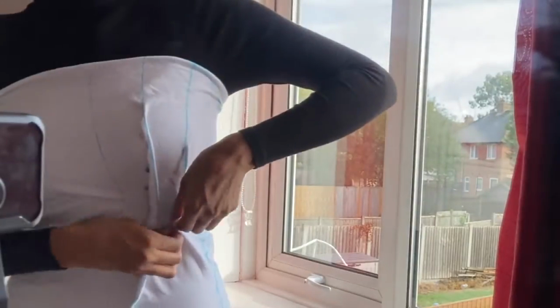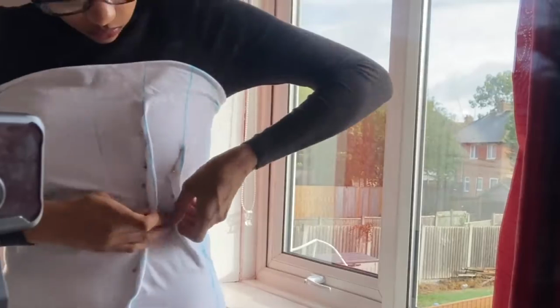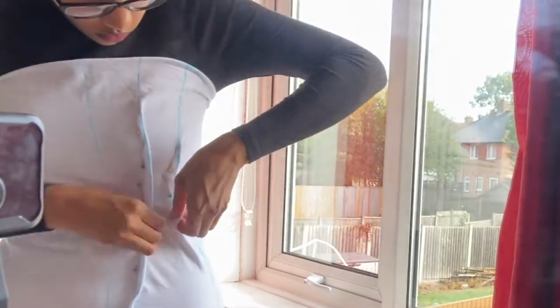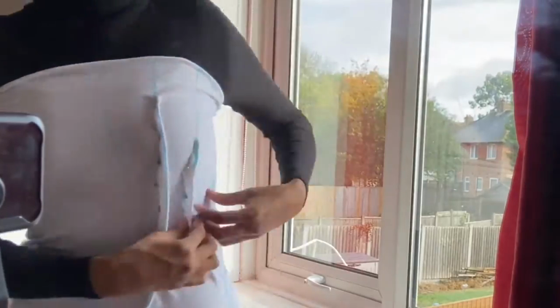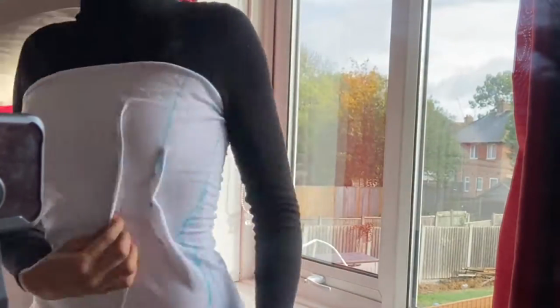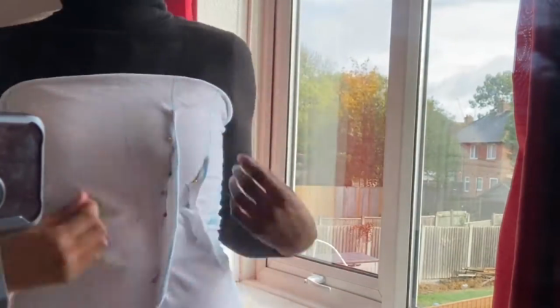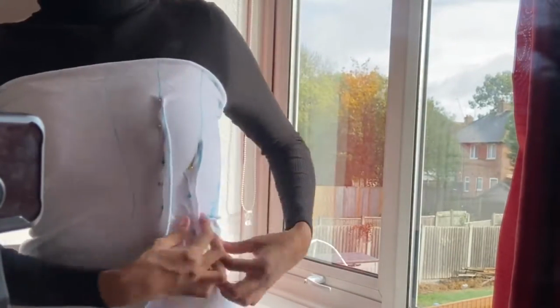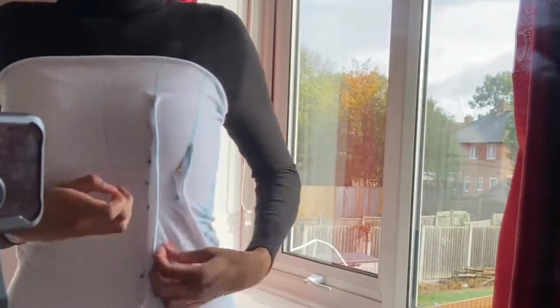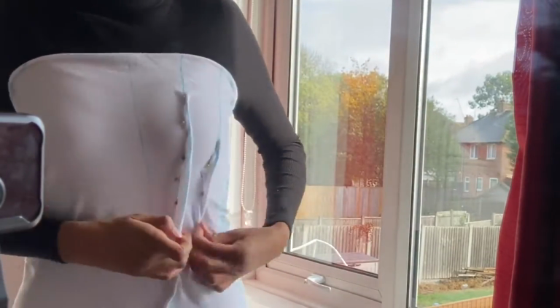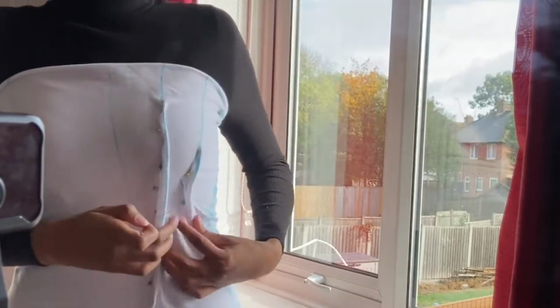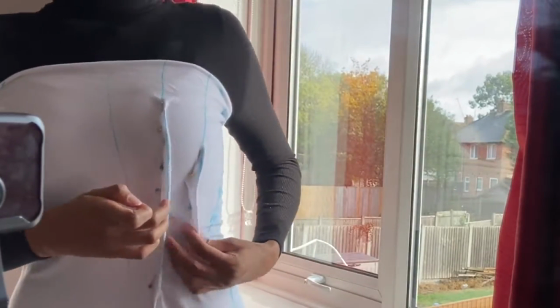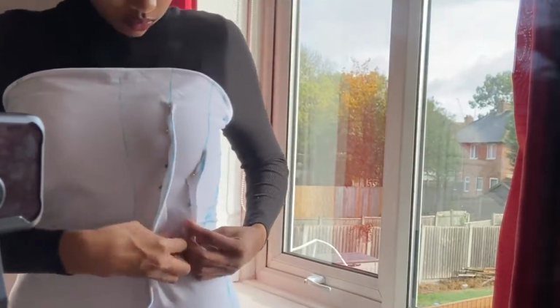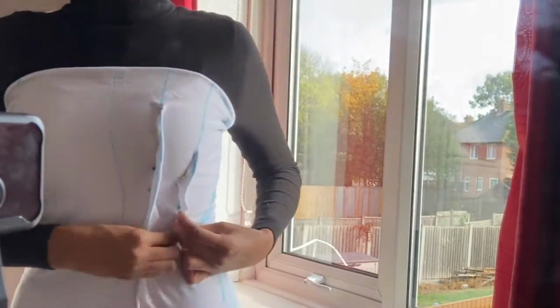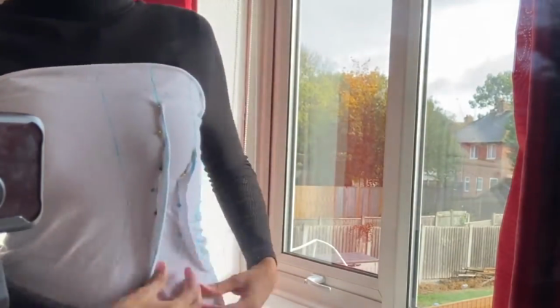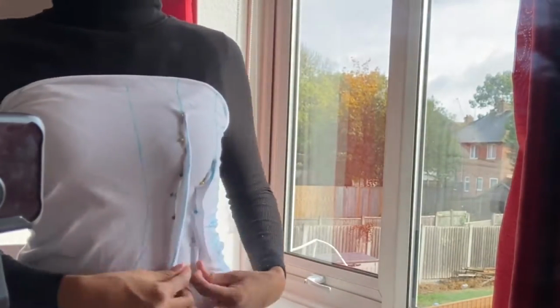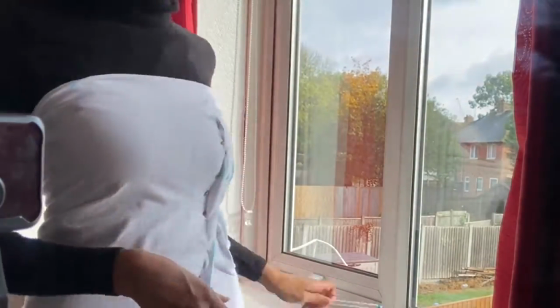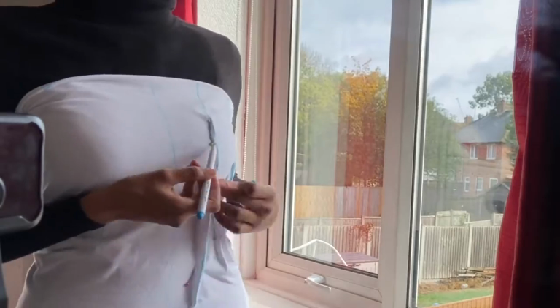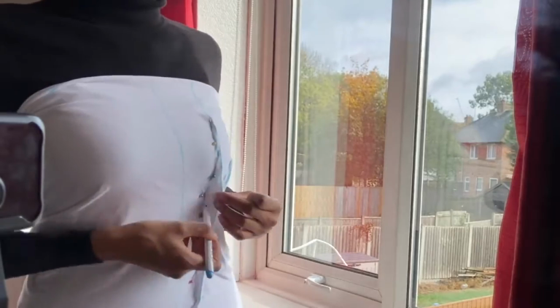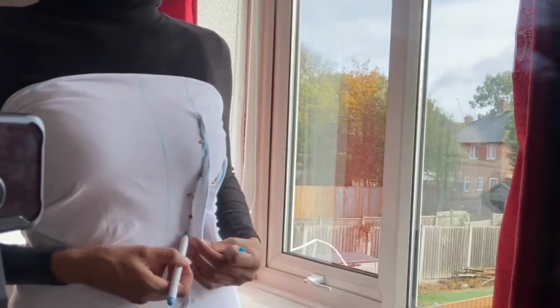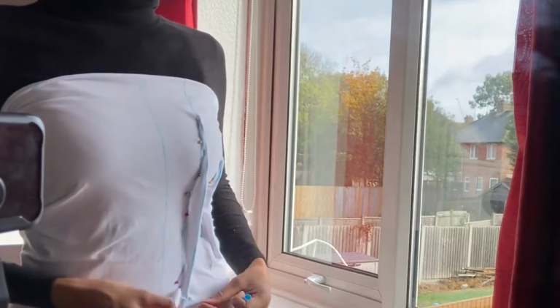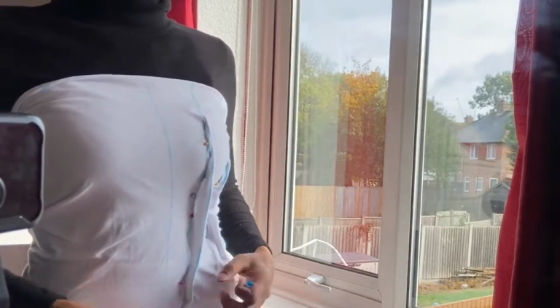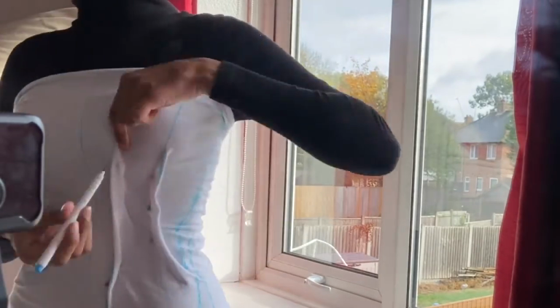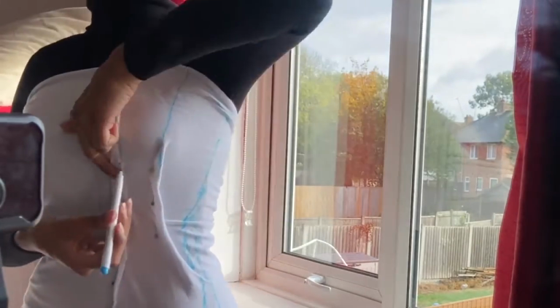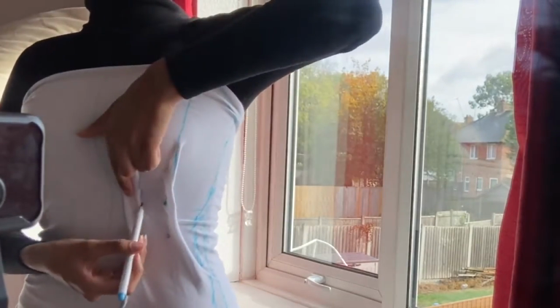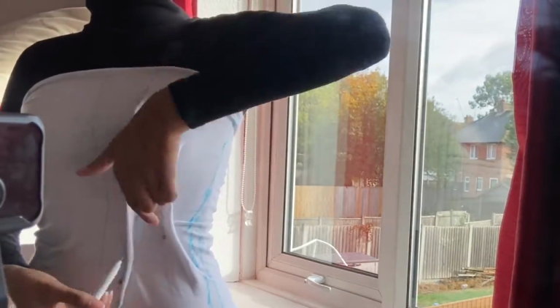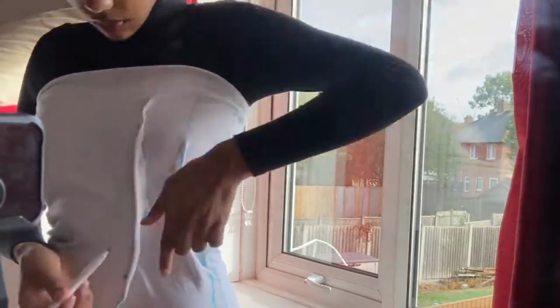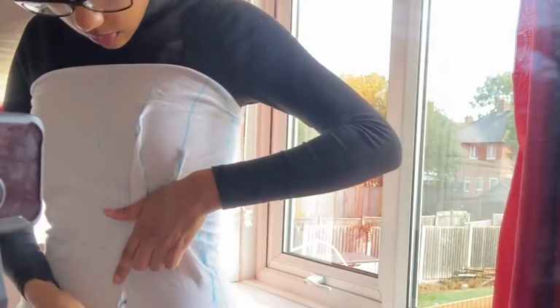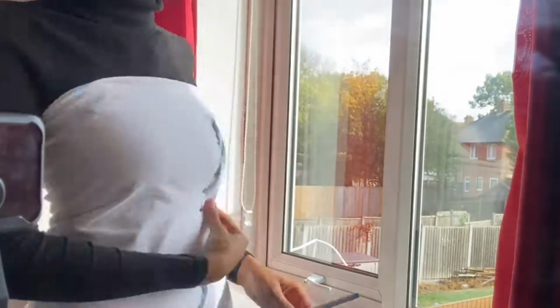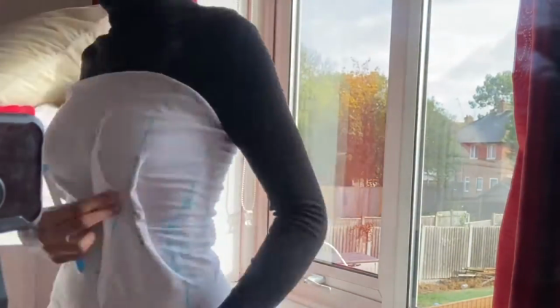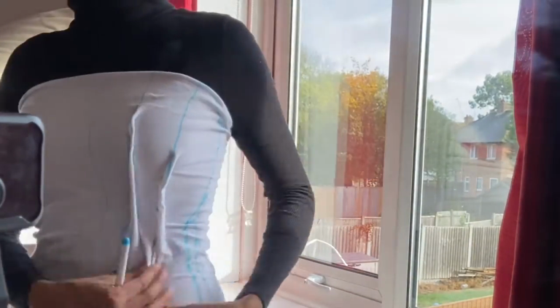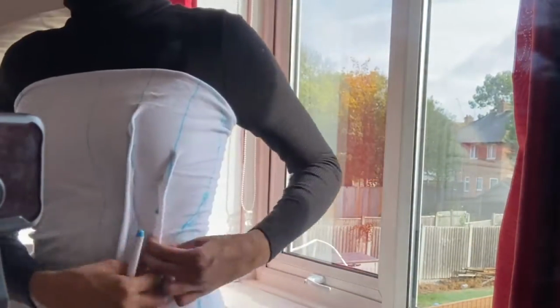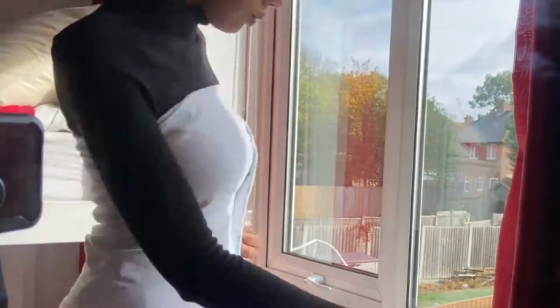I knew this method worked, but because I was working with such a big amount of fabric all around my body, it was getting hard to pin. So I decided I probably just need to go about it a bit differently.